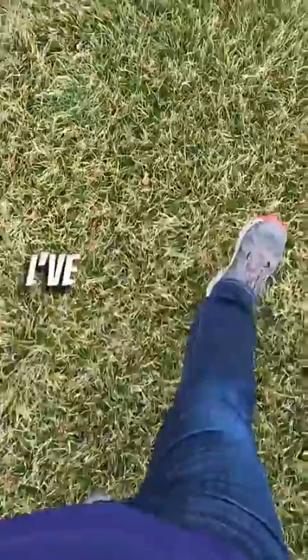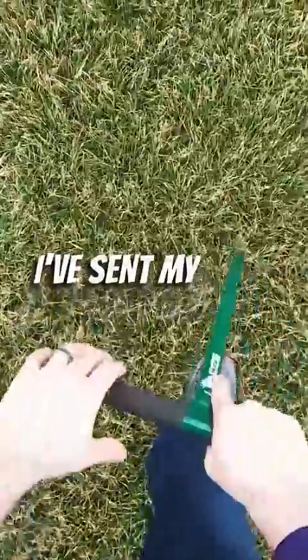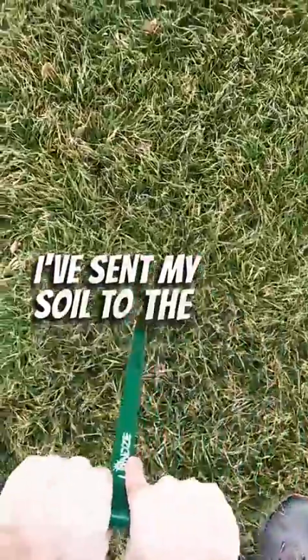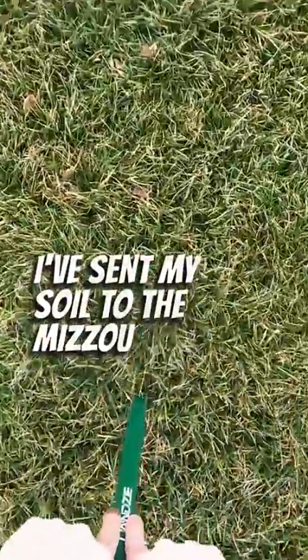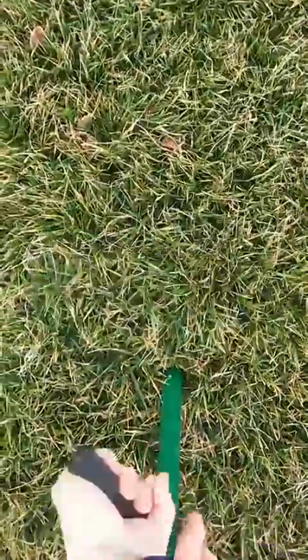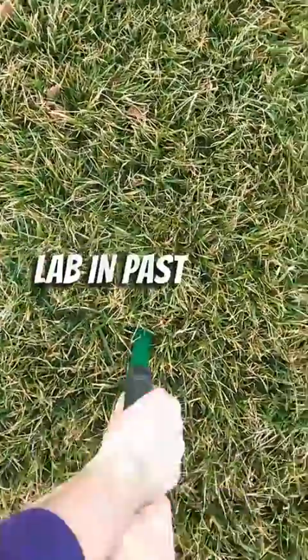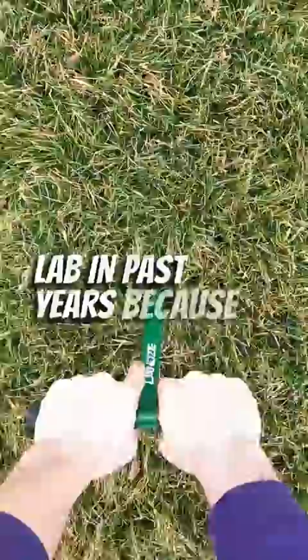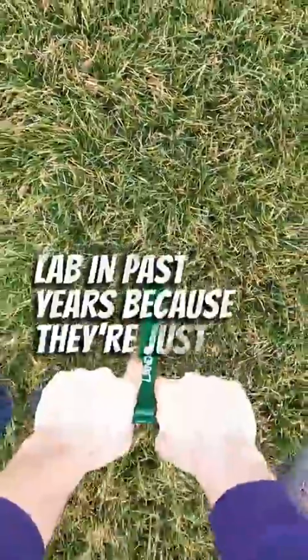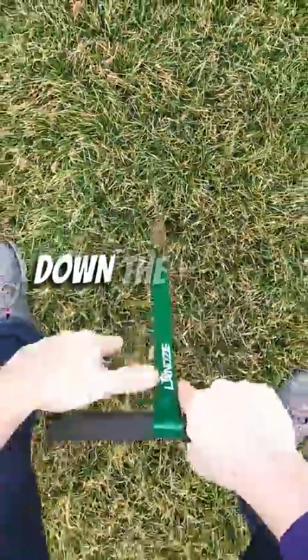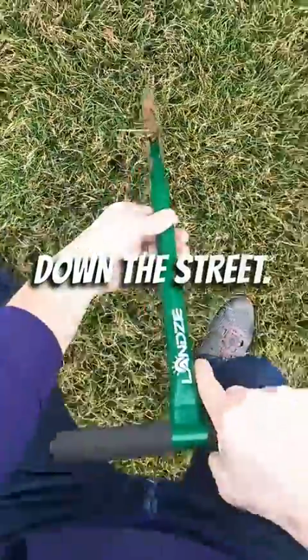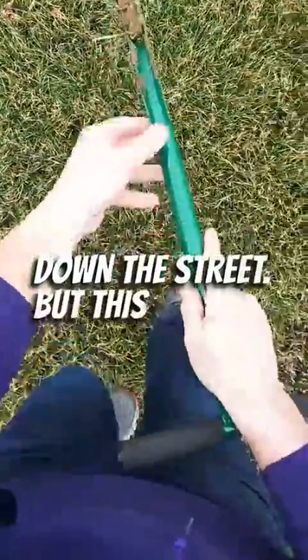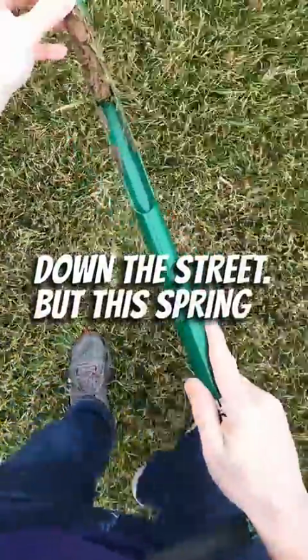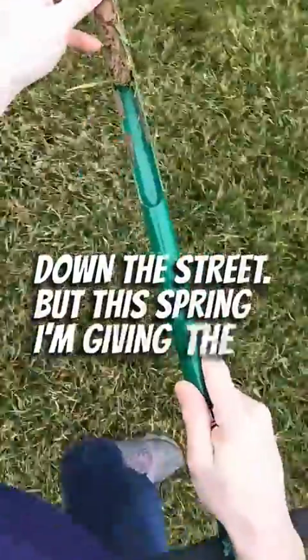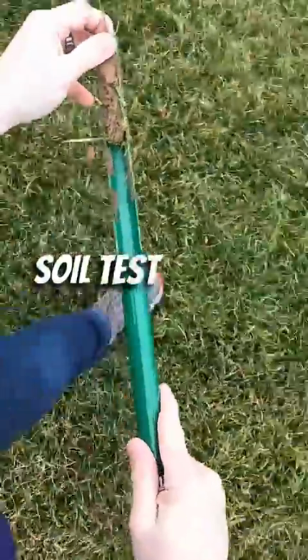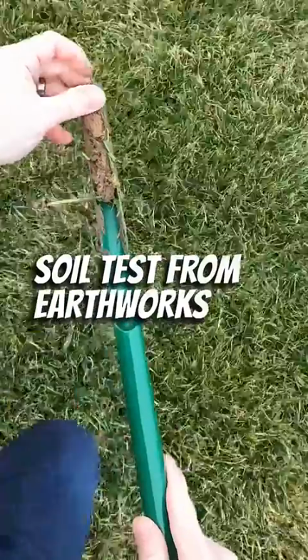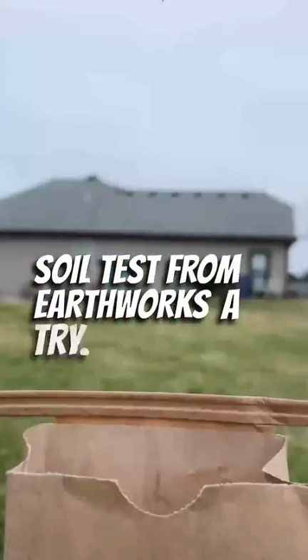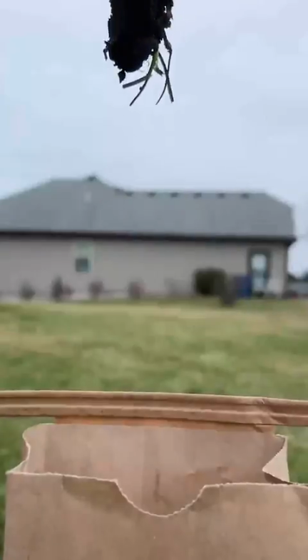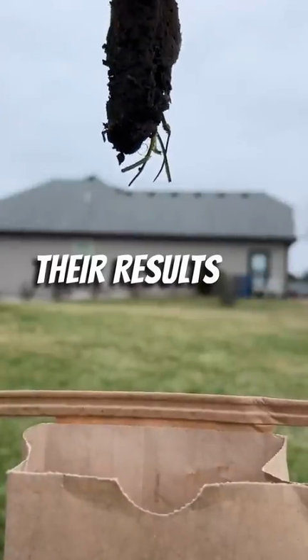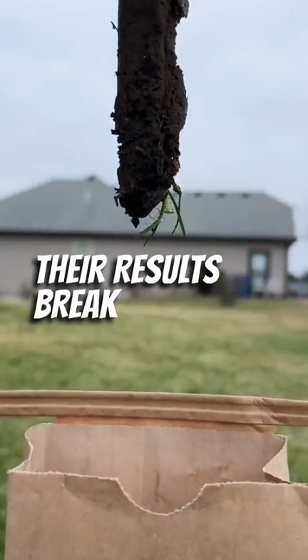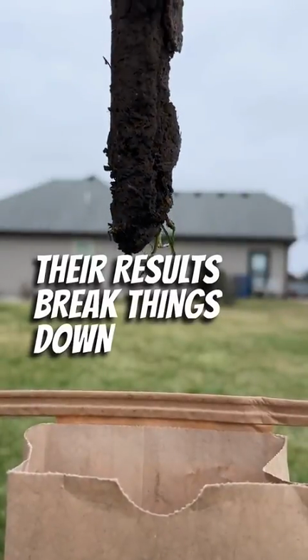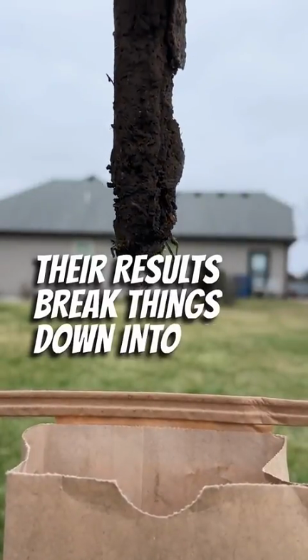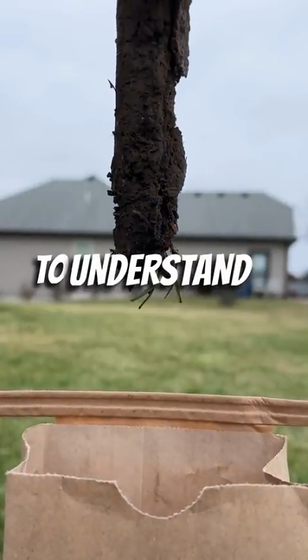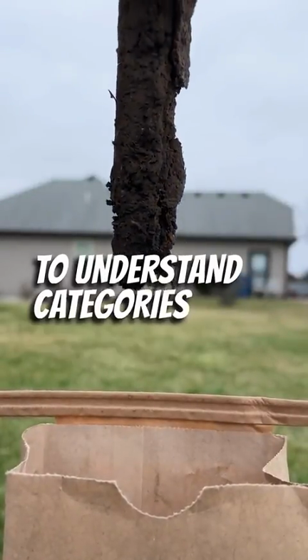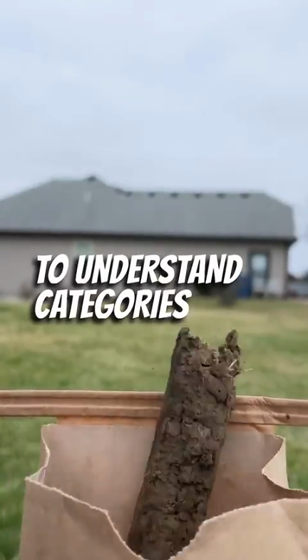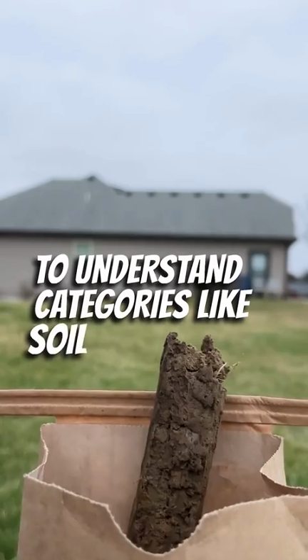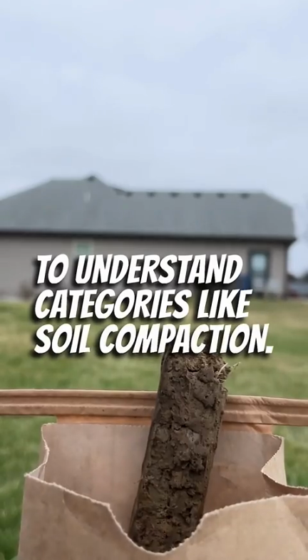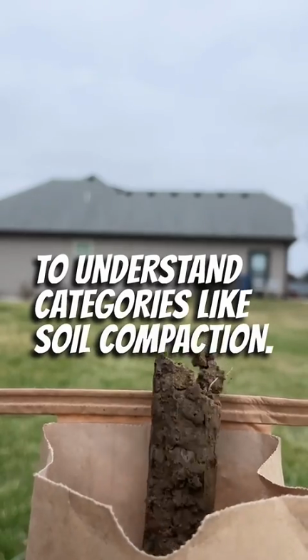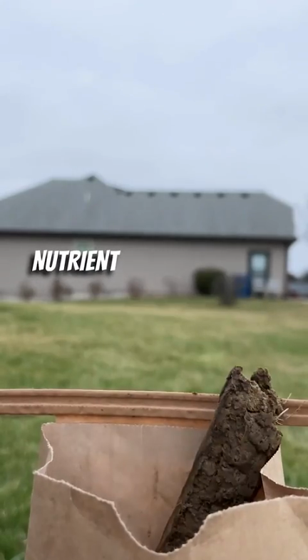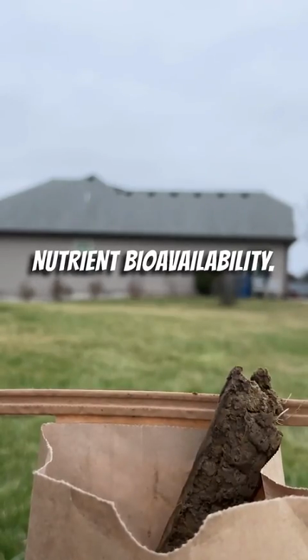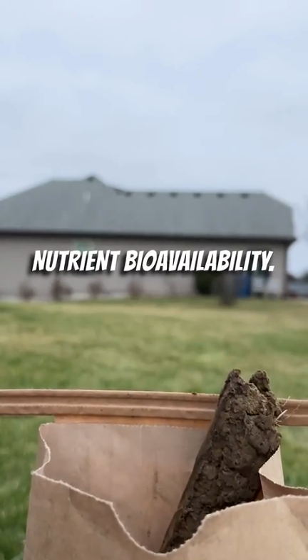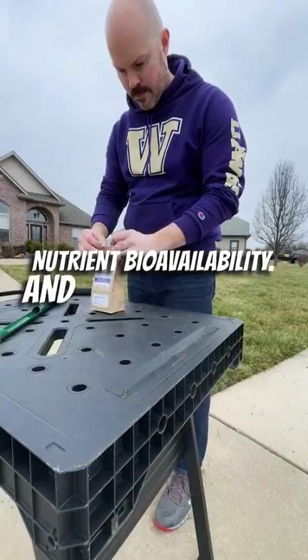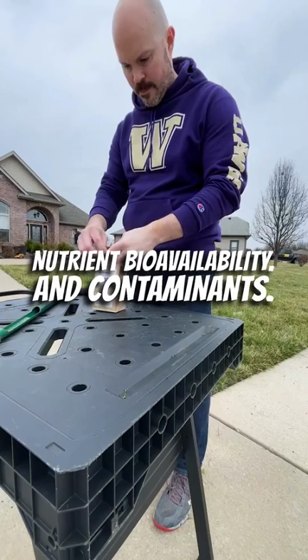I've sent my soils to the Mizzou Extension Lab in past years because they're just down the street. But this spring I'm giving the soil test from Earthworks a try. Their results break things down into easy to understand categories like soil compaction, nutrient bioavailability, and contaminants.